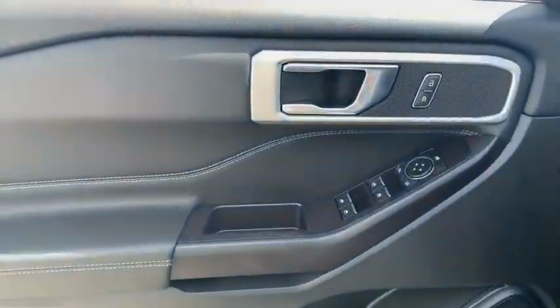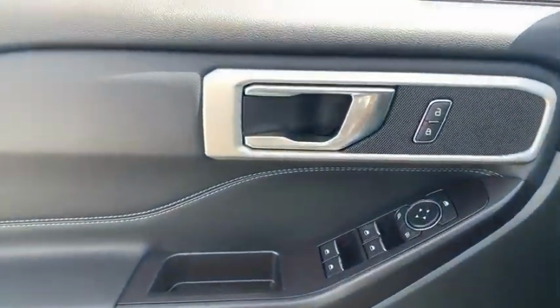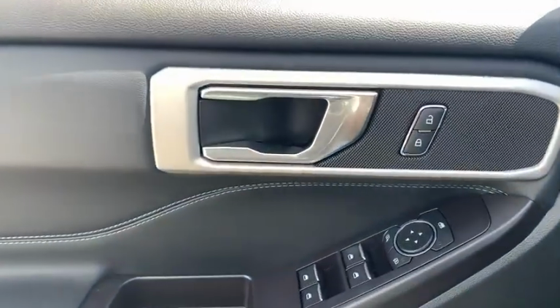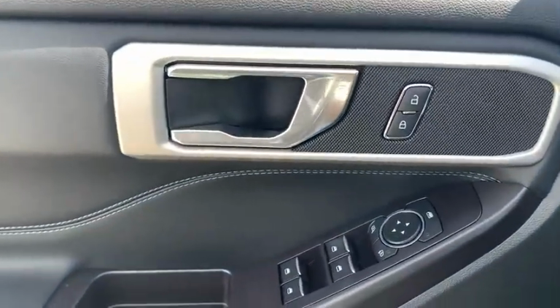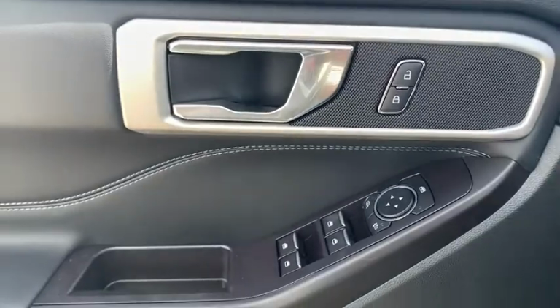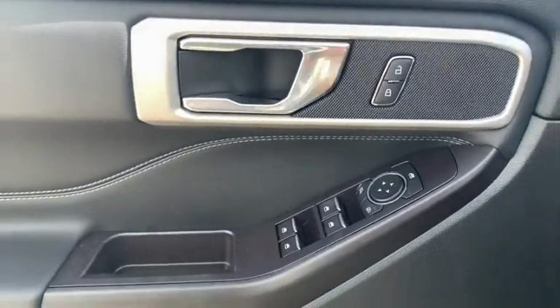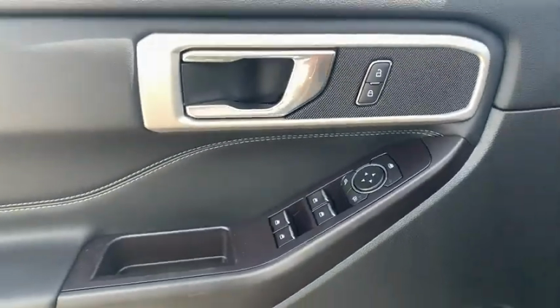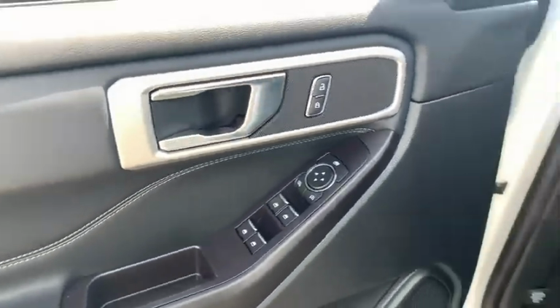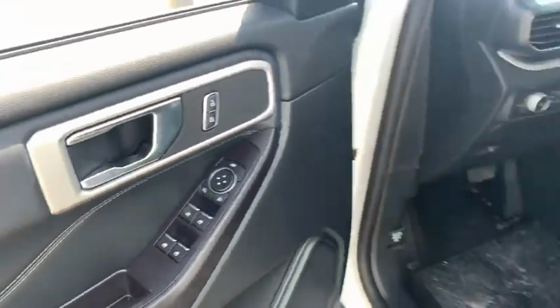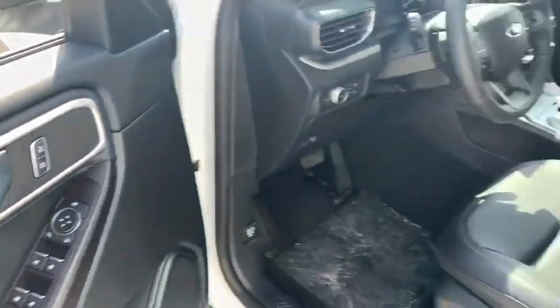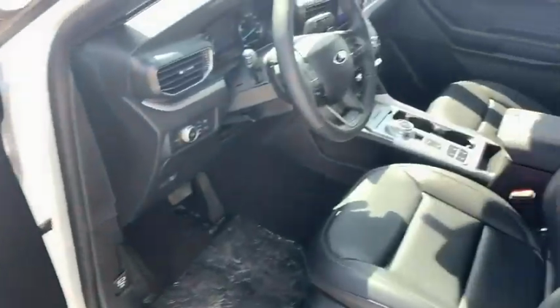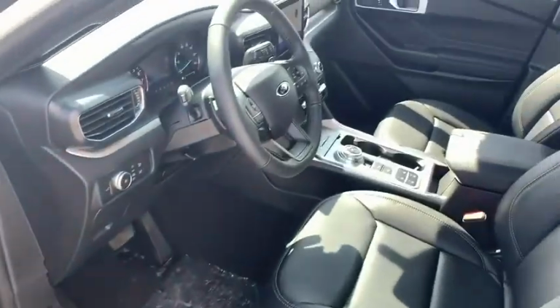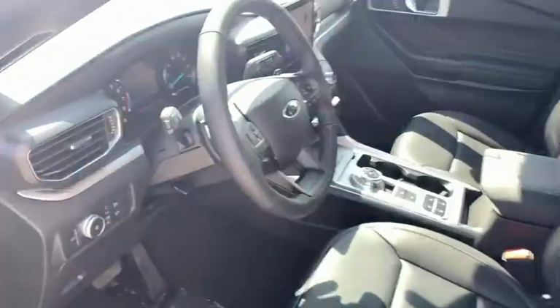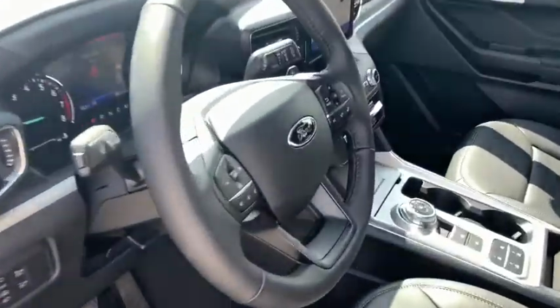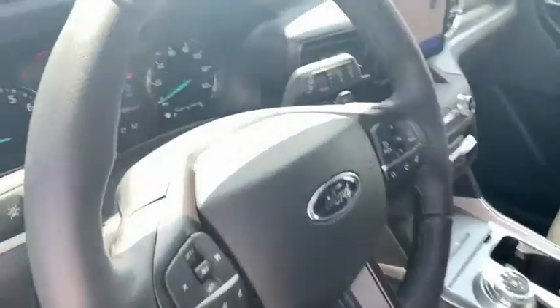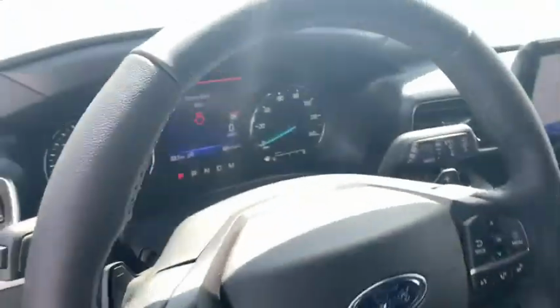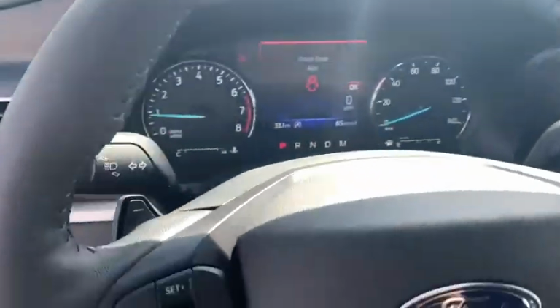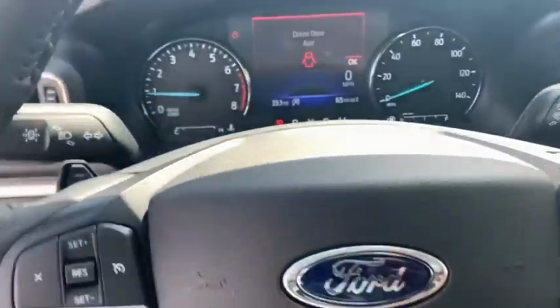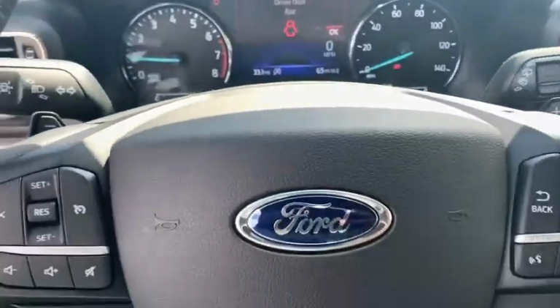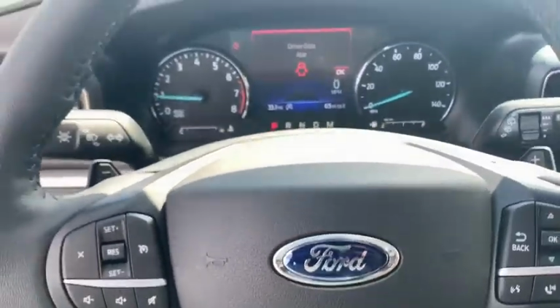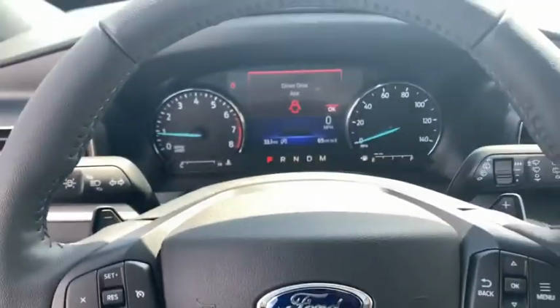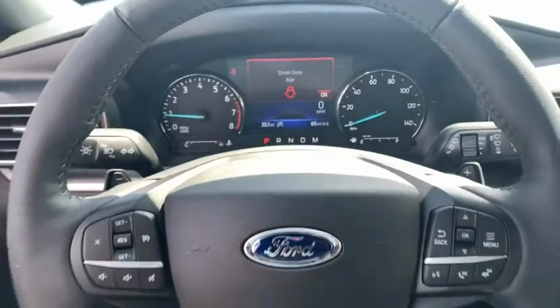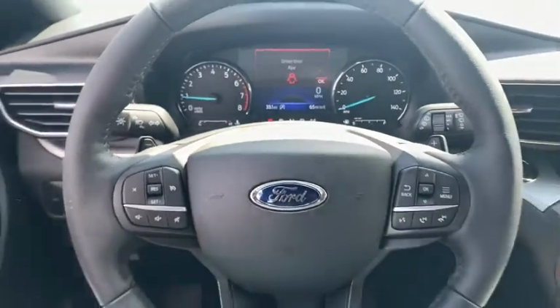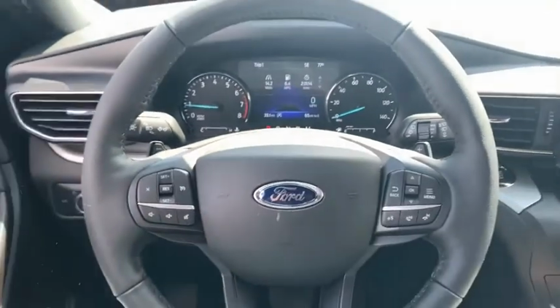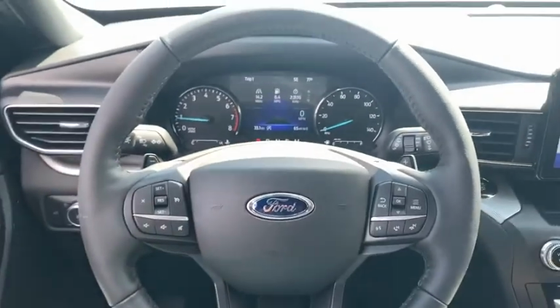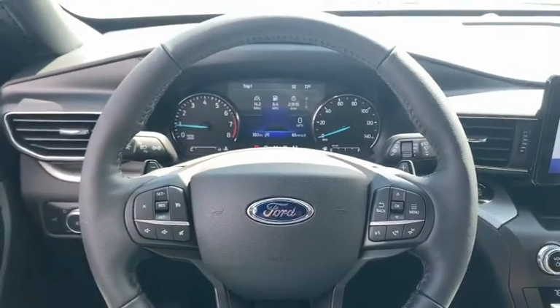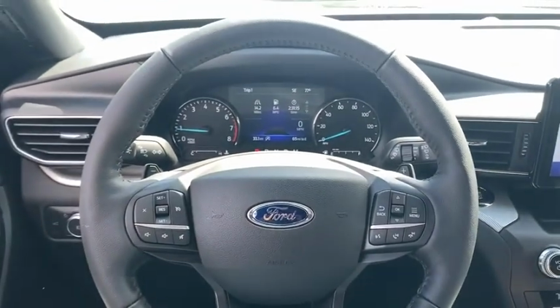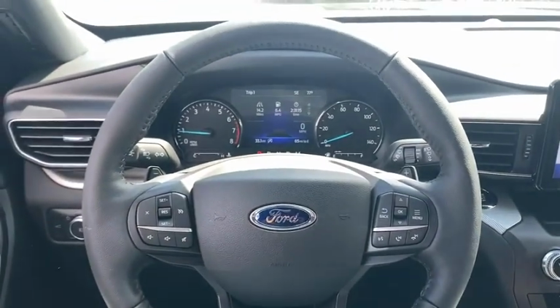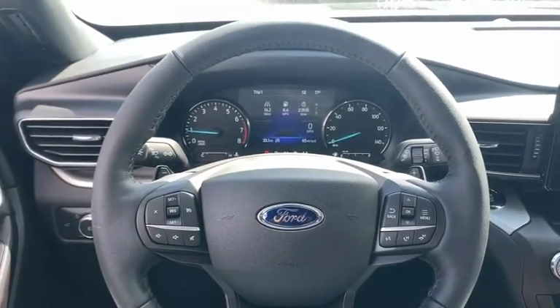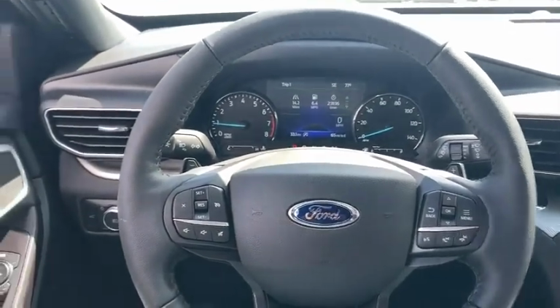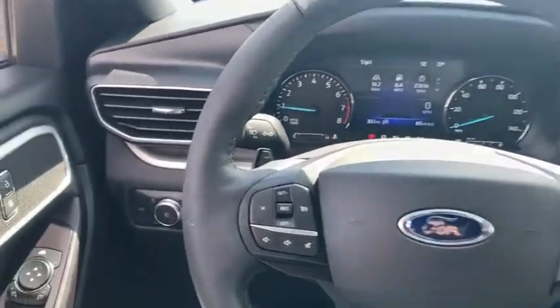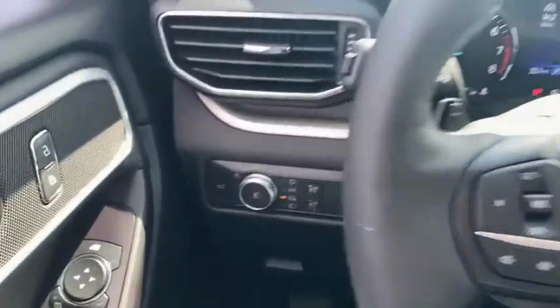Electronic stability control, power windows, security system, trip computer, rear window defroster, compass, brake assist, tachometer, overhead console.